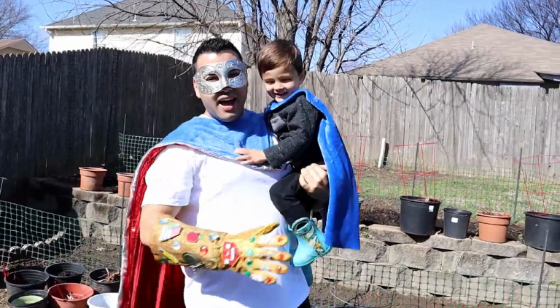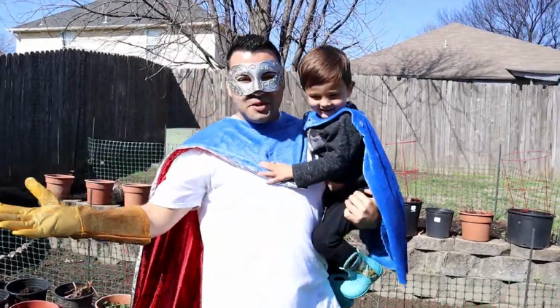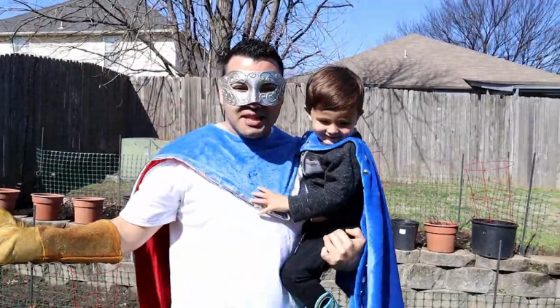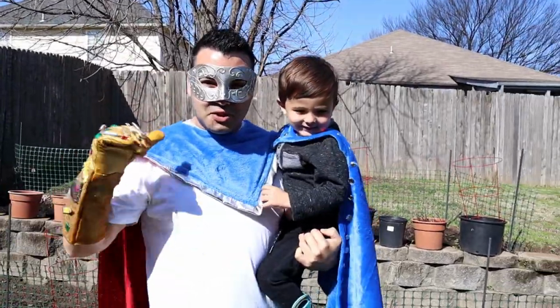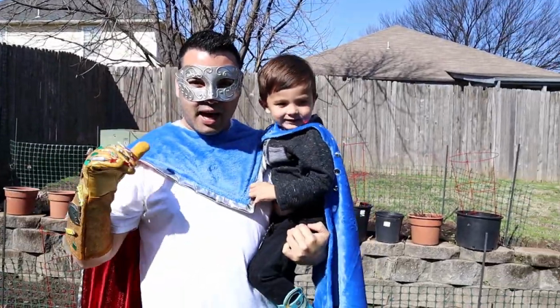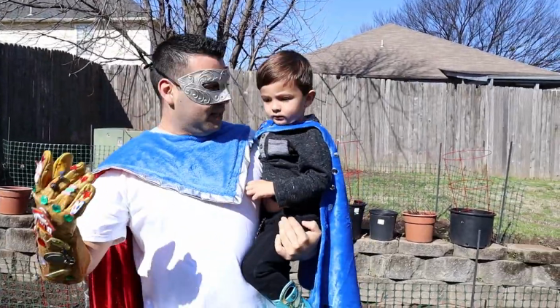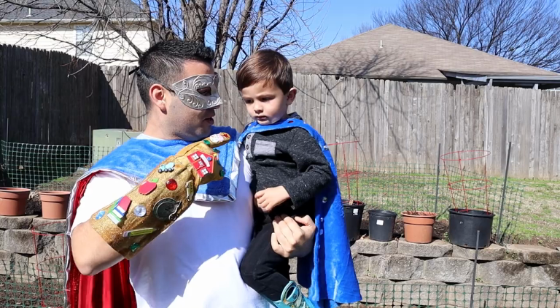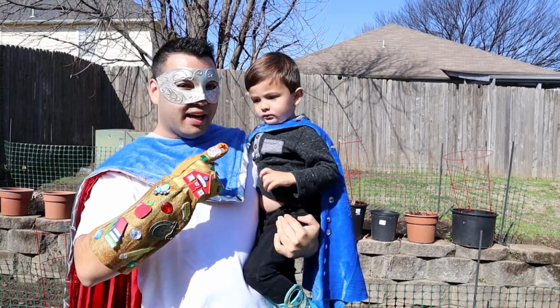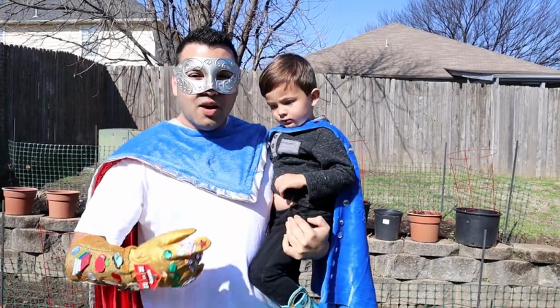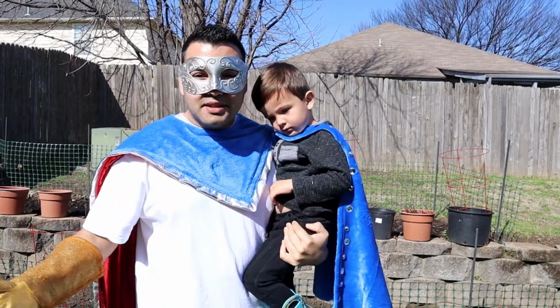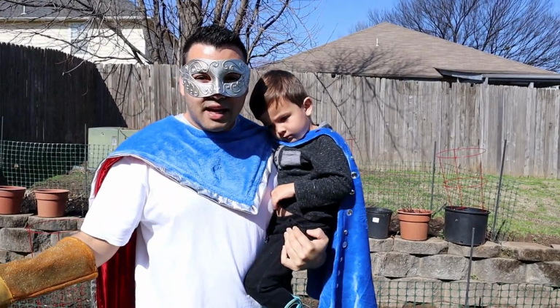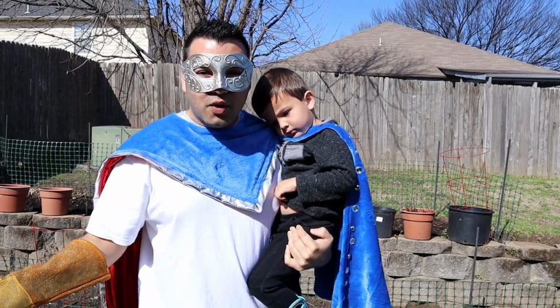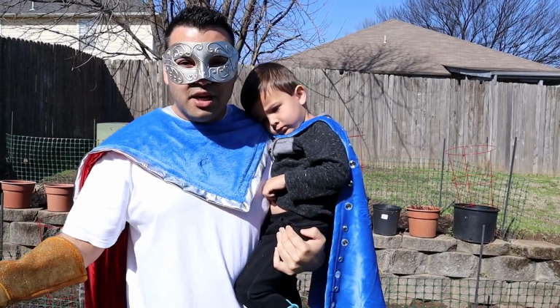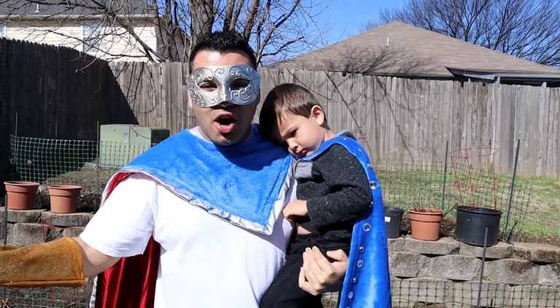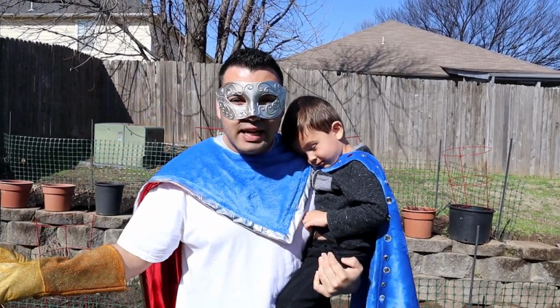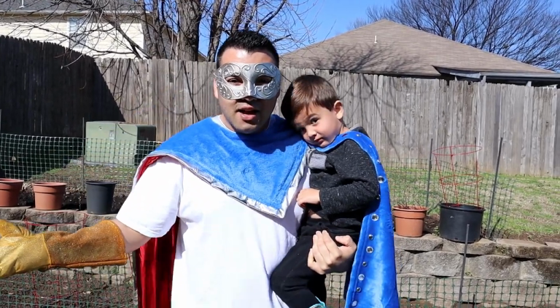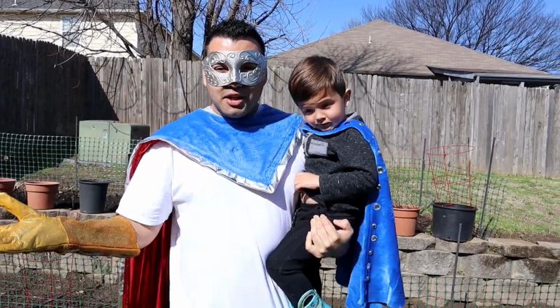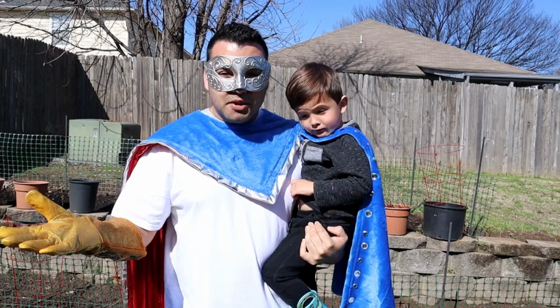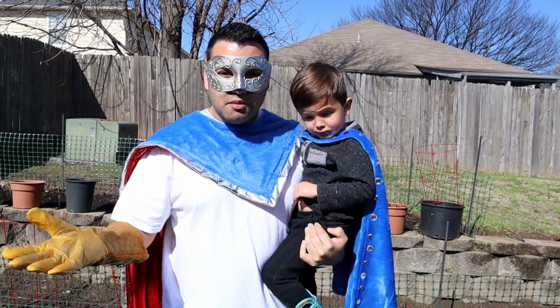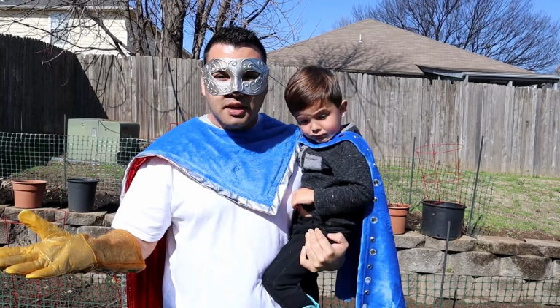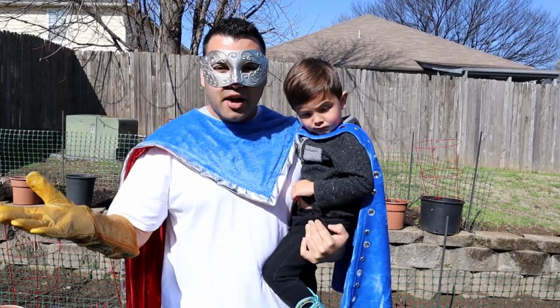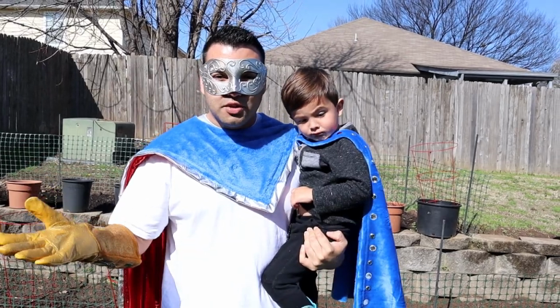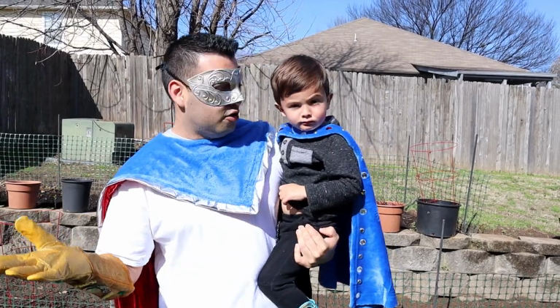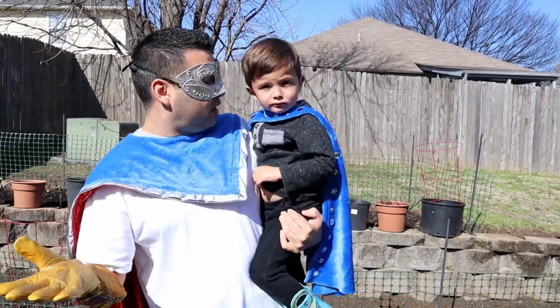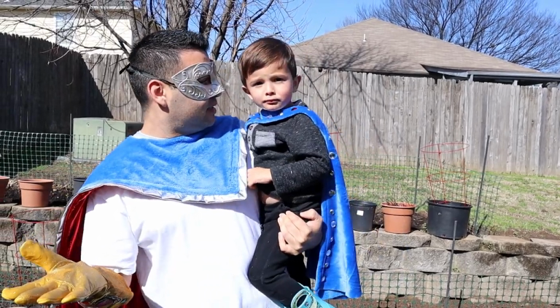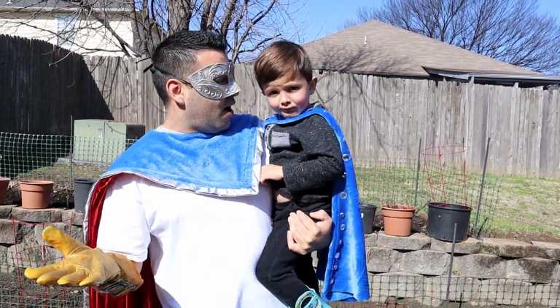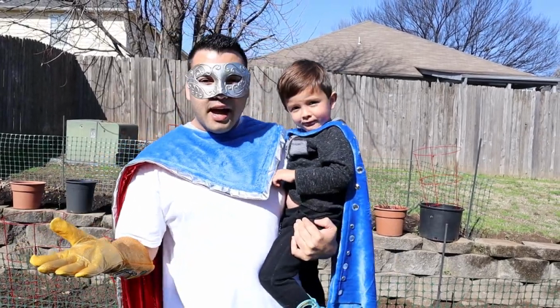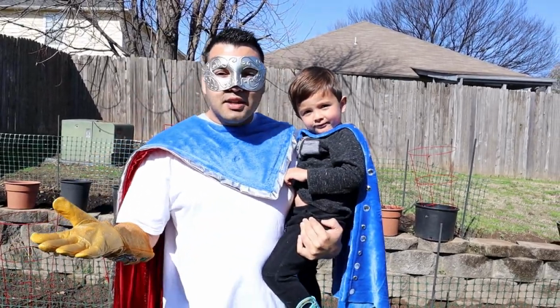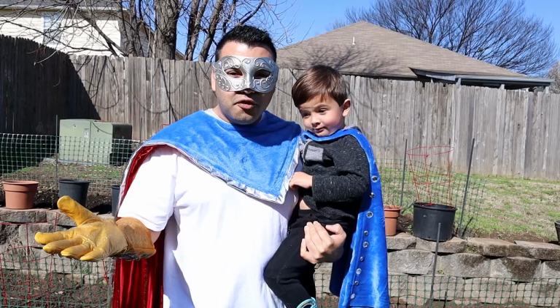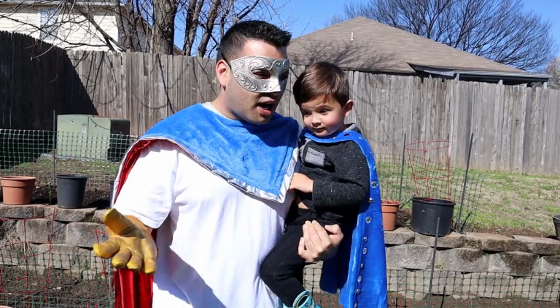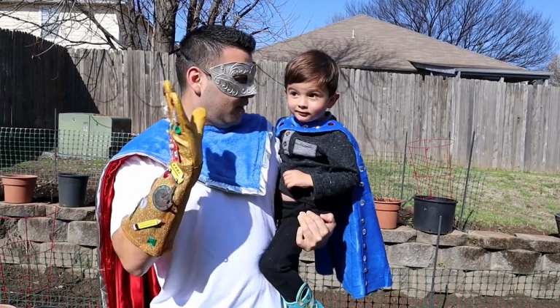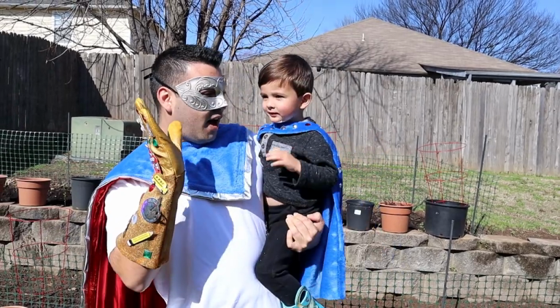Hey Supers, it's me Superdad, and this is Superkid! We're outside today because we're going to be gardening. Do you guys want to help us plant some awesome vegetables and fruits and plants? Let's go to the flower shop — give me a high five!